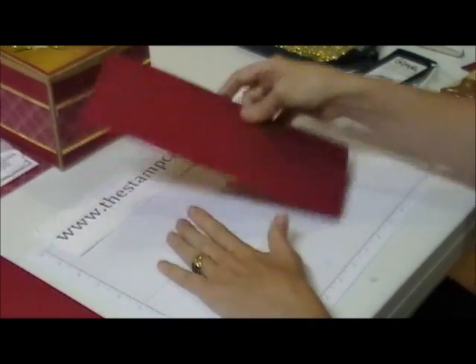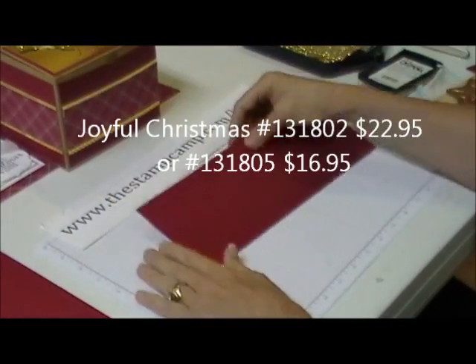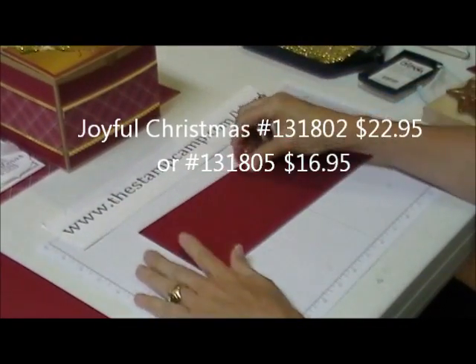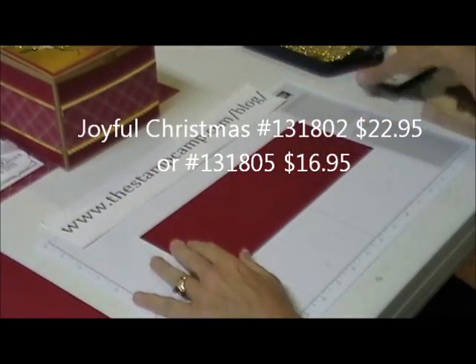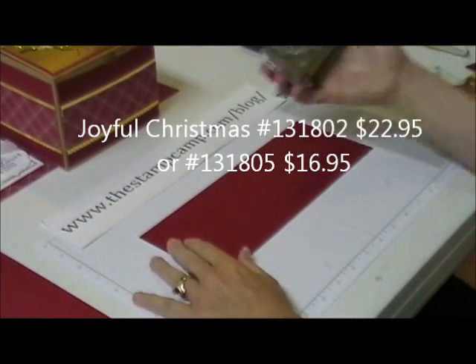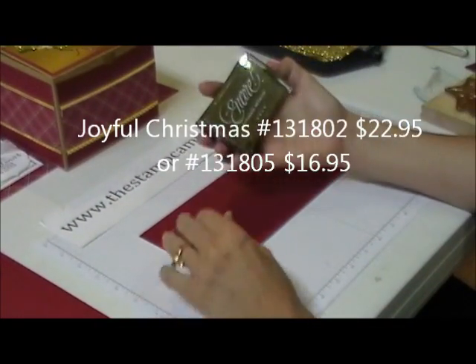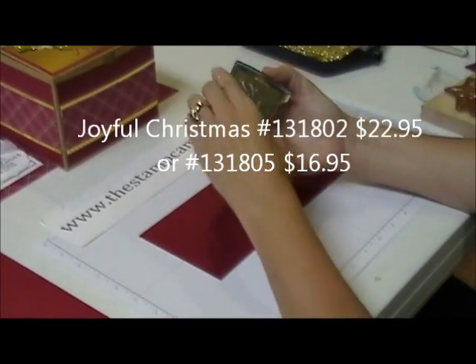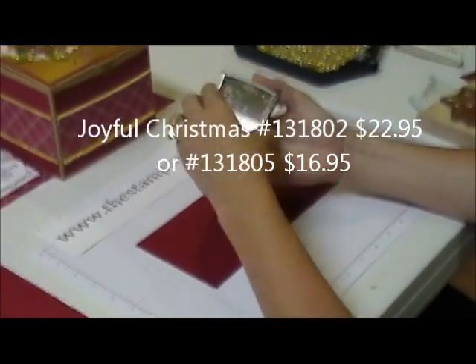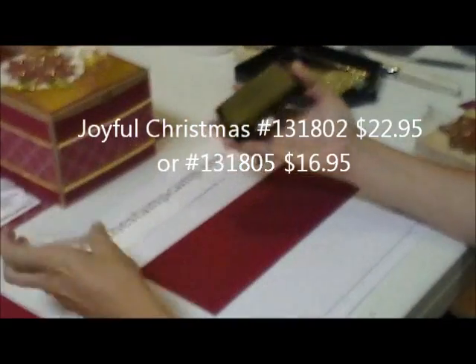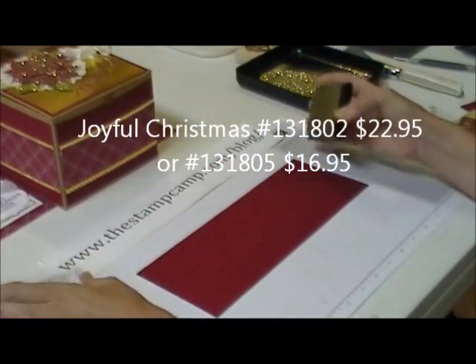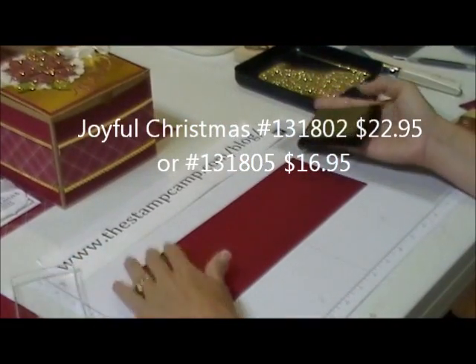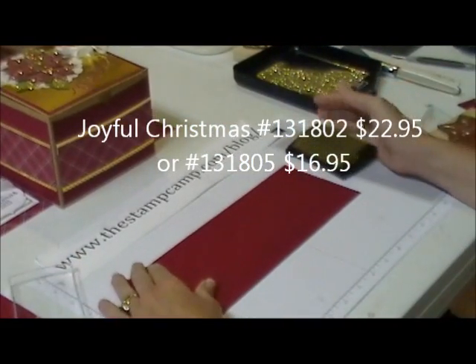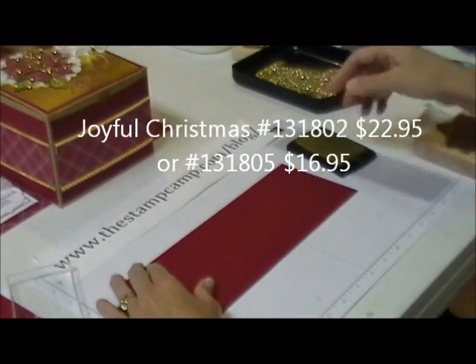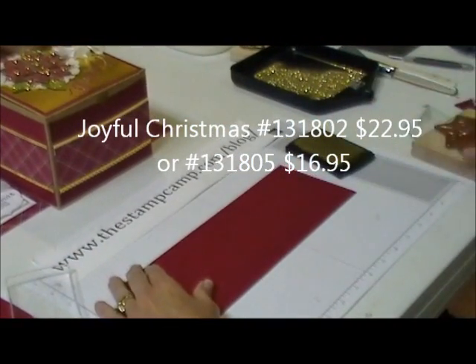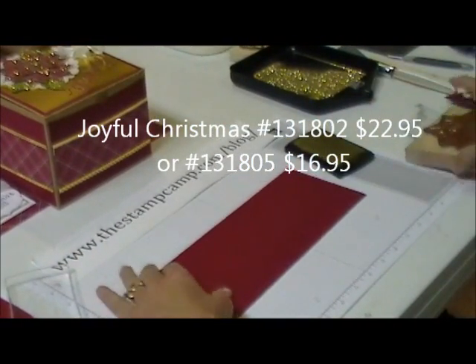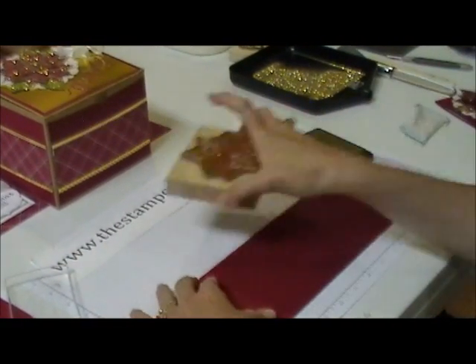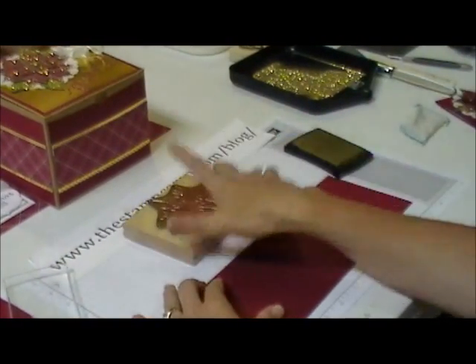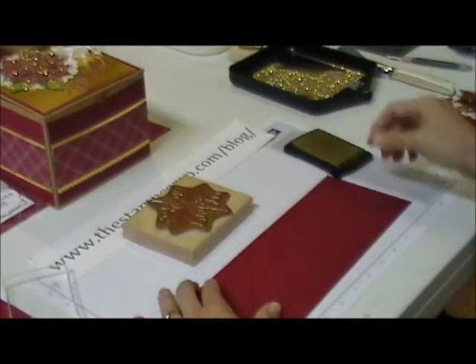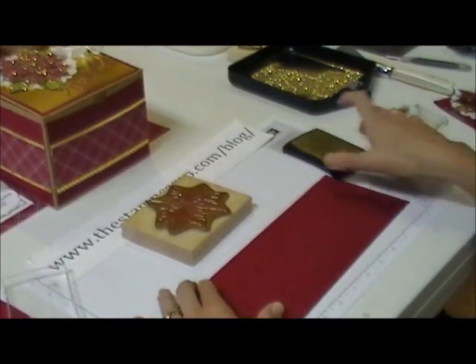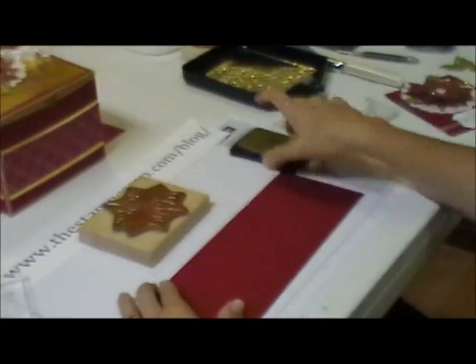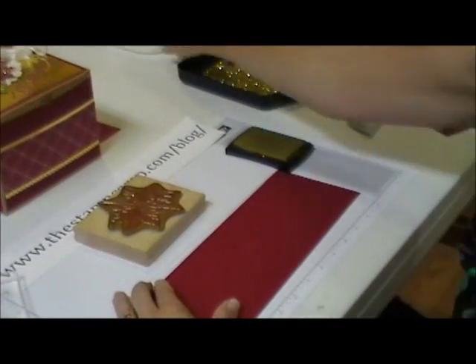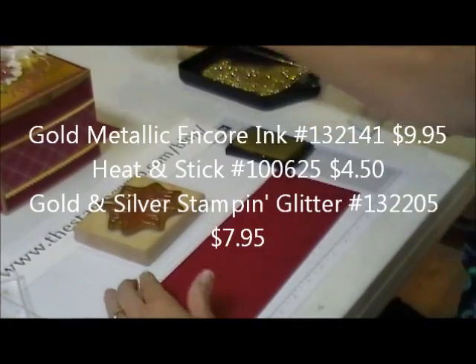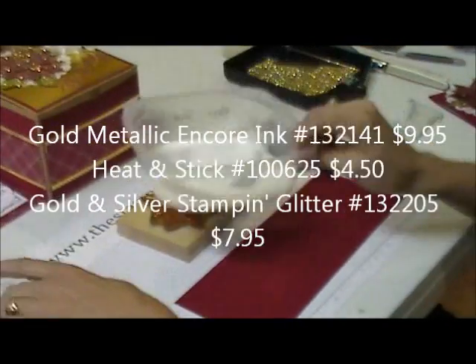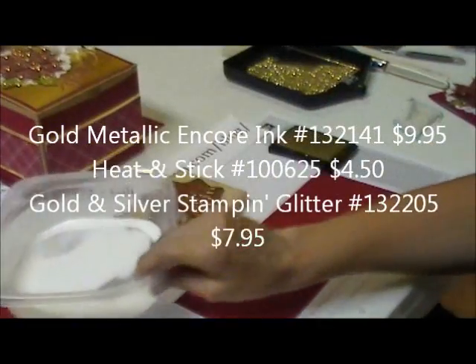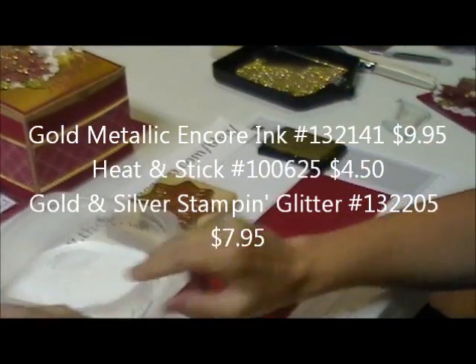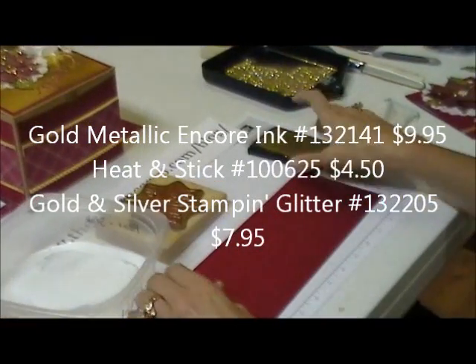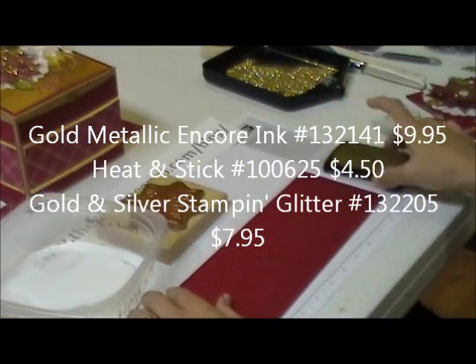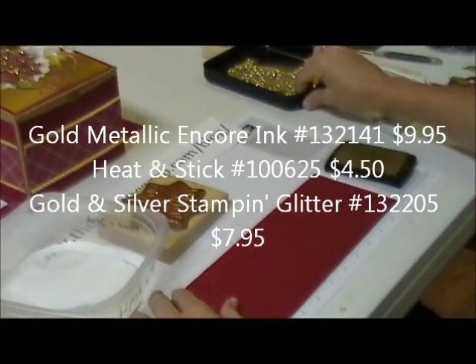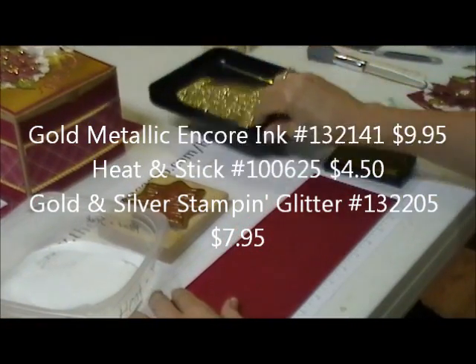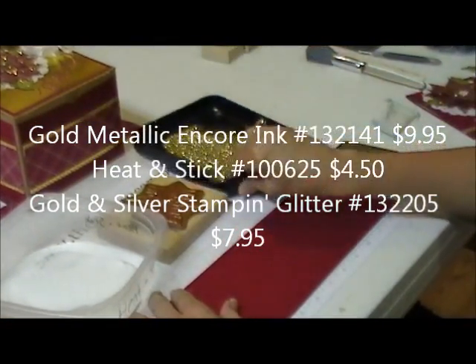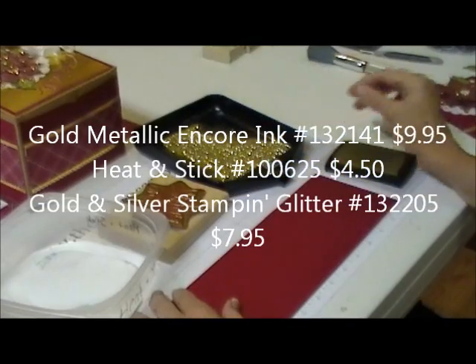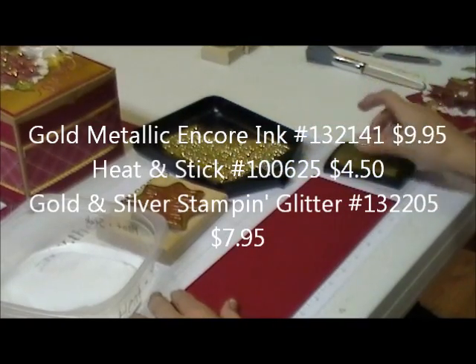We're going to start out with the gold encore ink, and we need the poinsettia stamp. Then we're going to need the heating stick and we're also going to need the glitter.